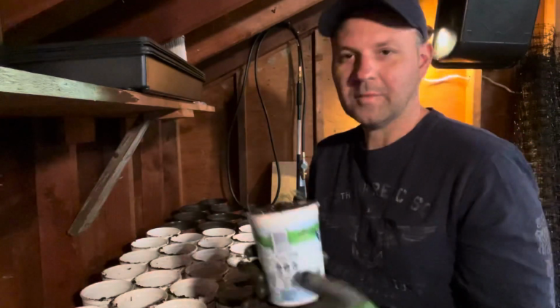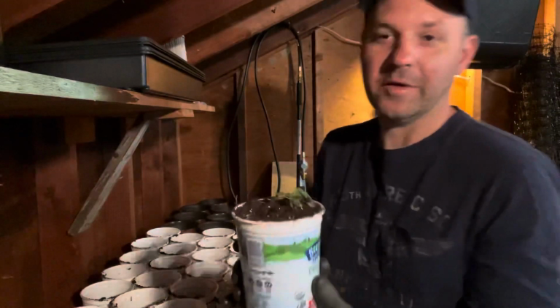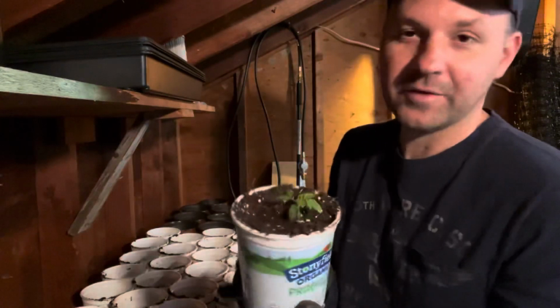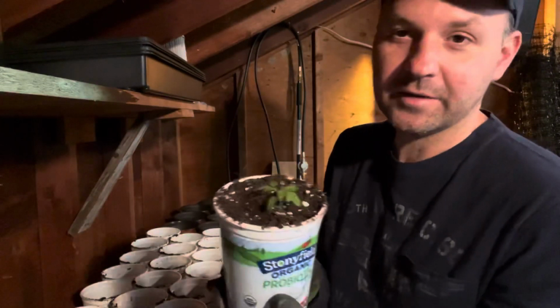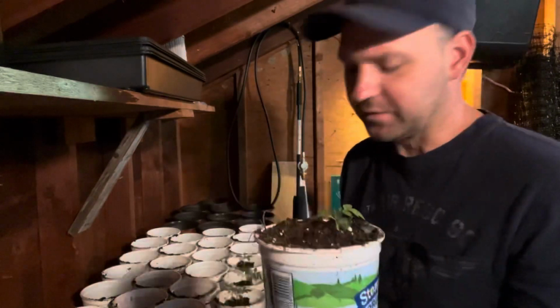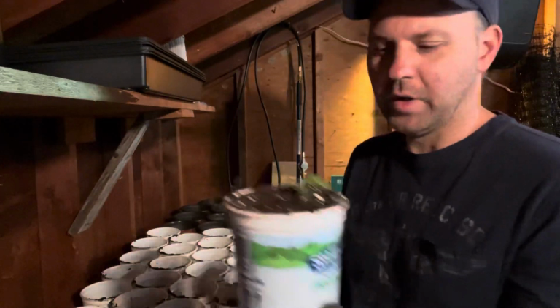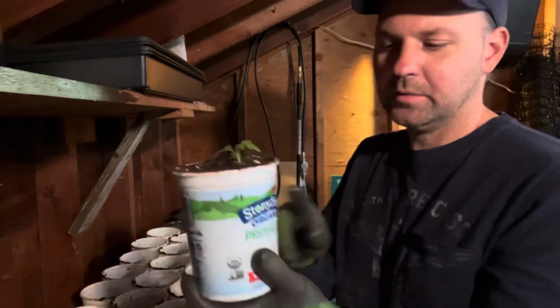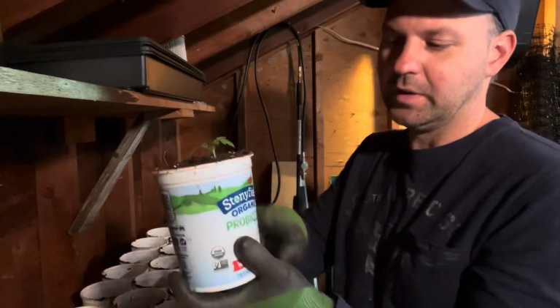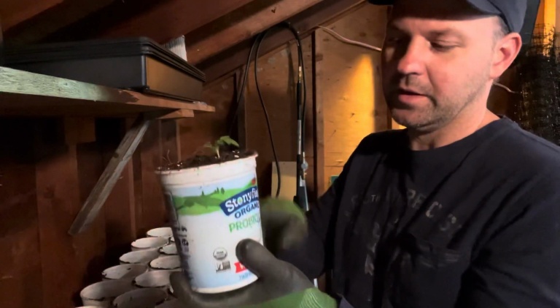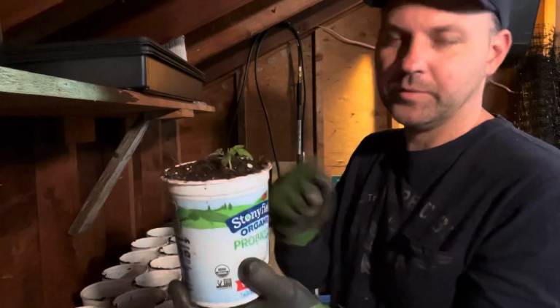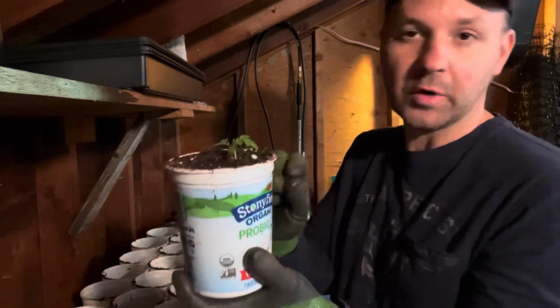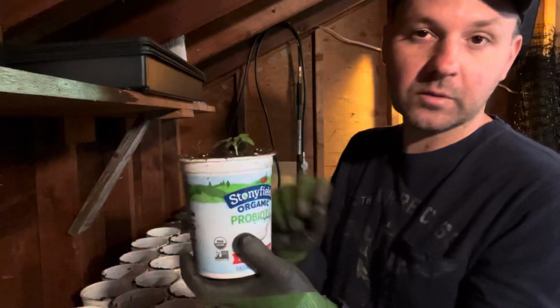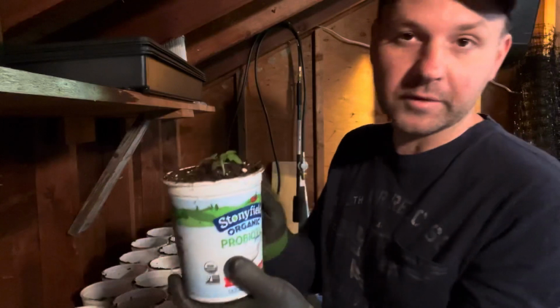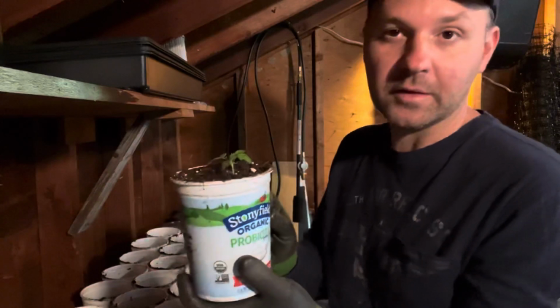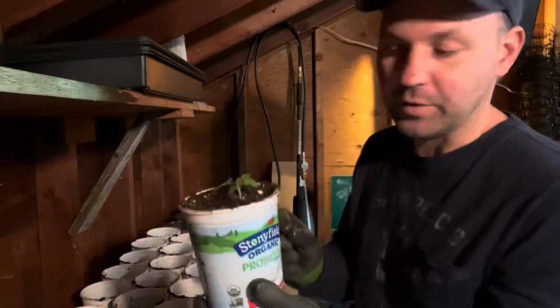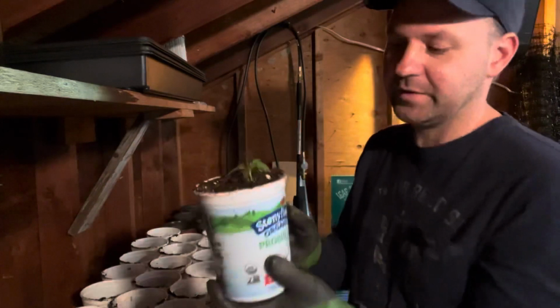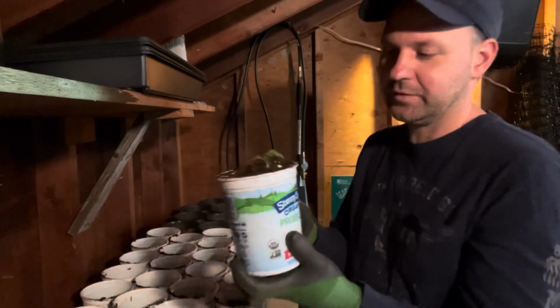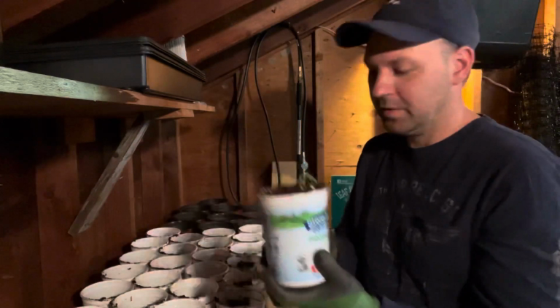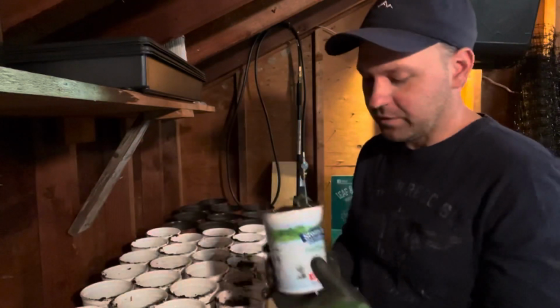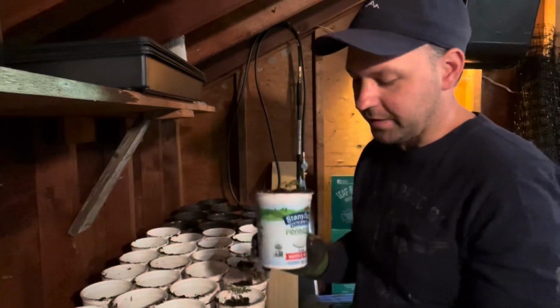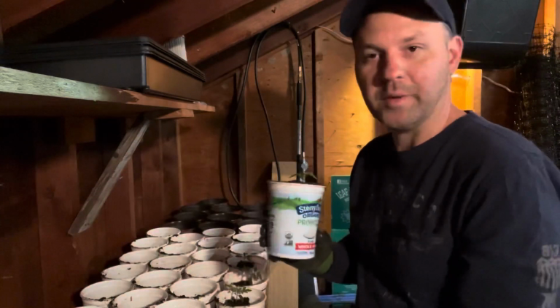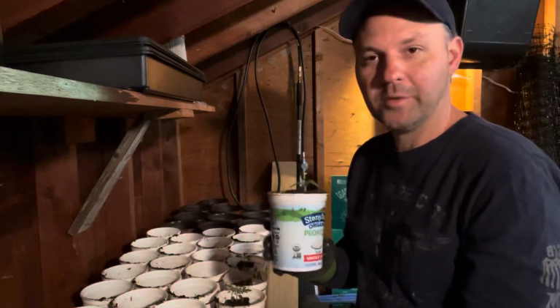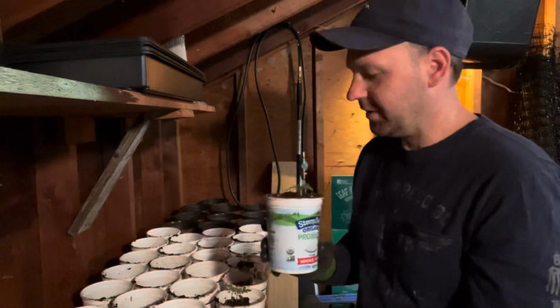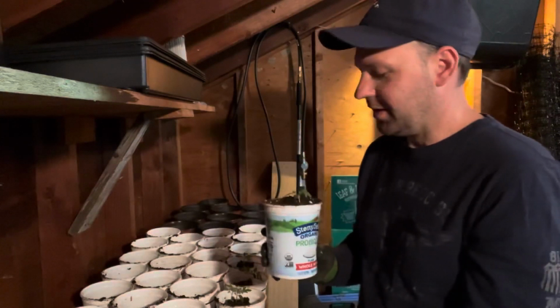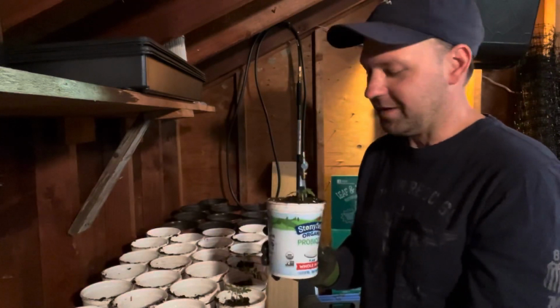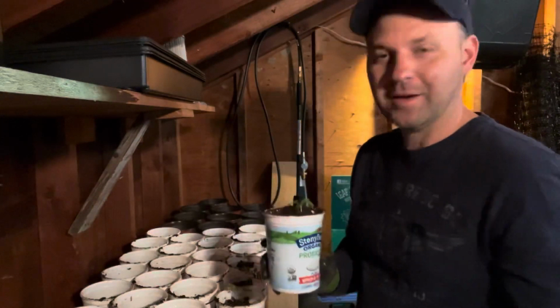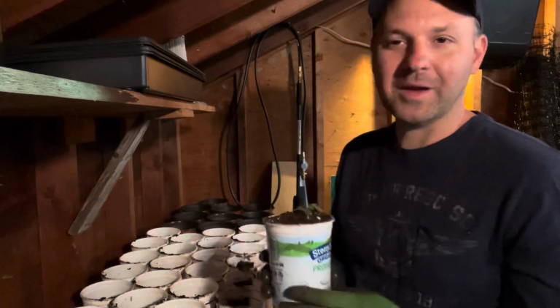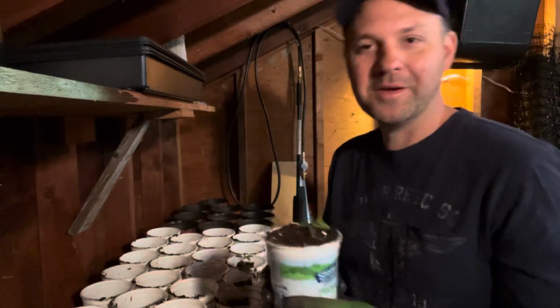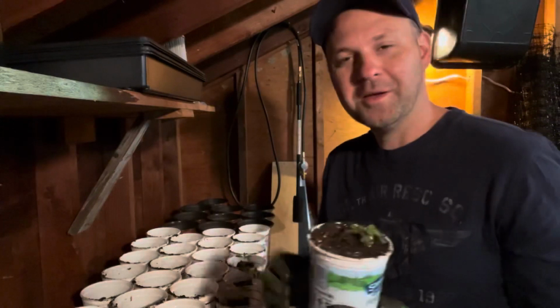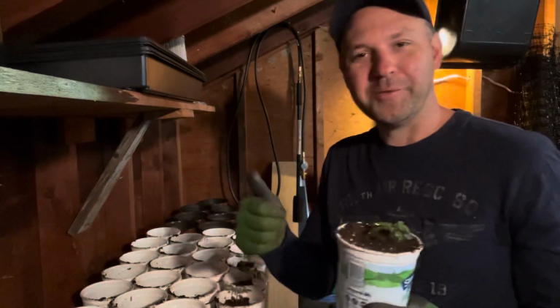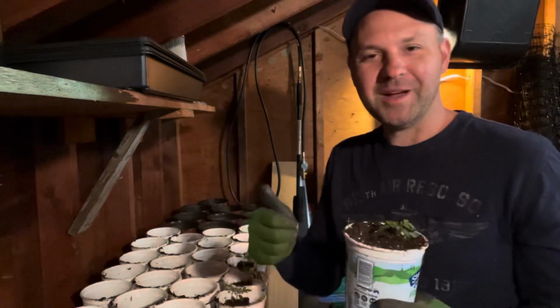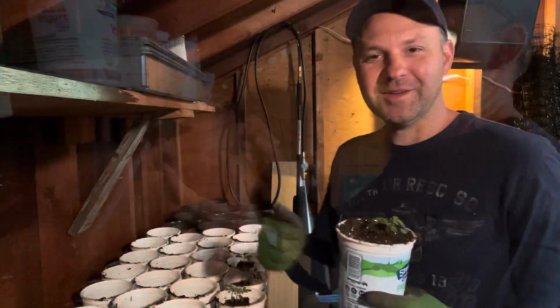And there you have it guys. I'm going to write with a Sharpie right on the side of these yogurt containers the variety of tomato. And then I only have 49 to go.